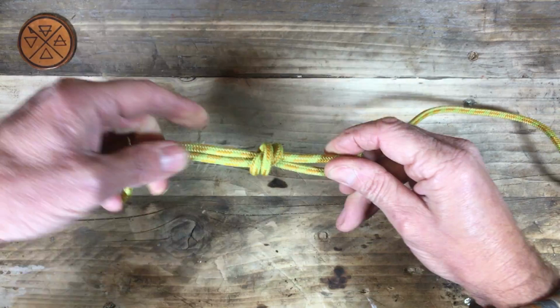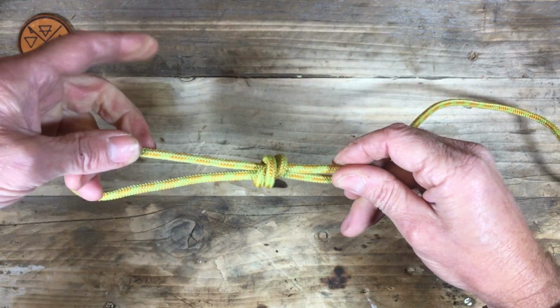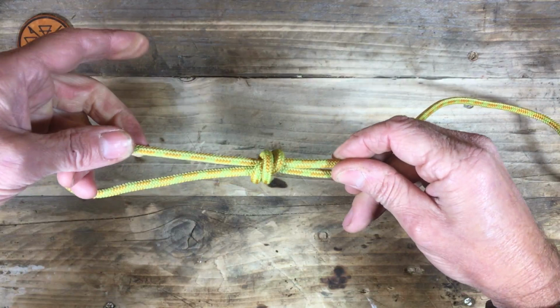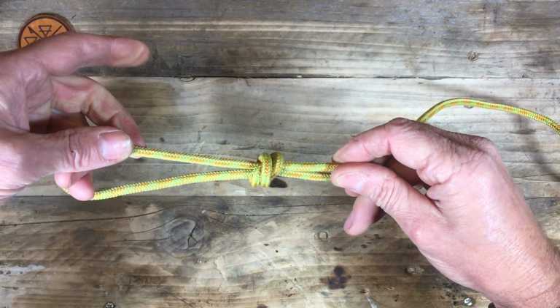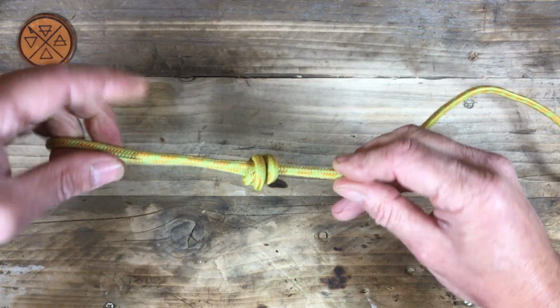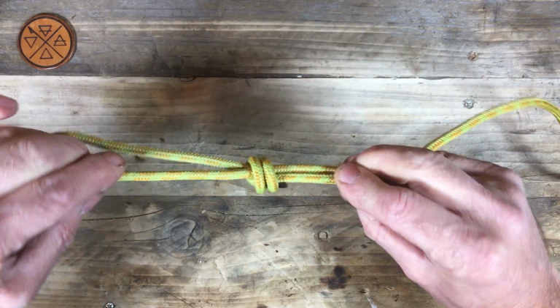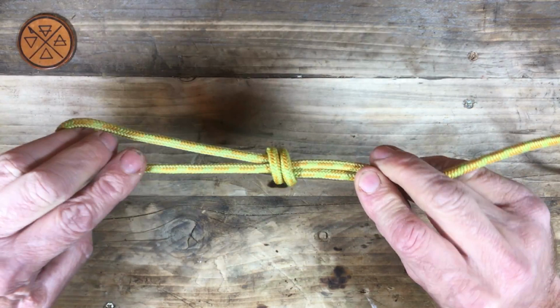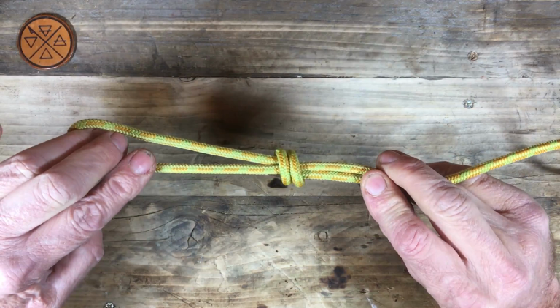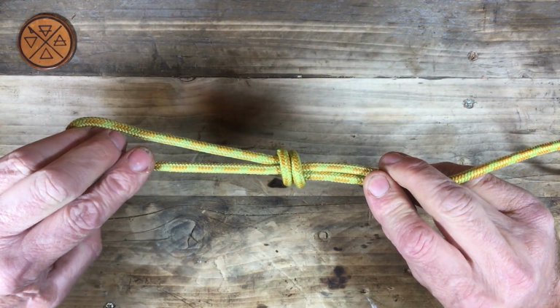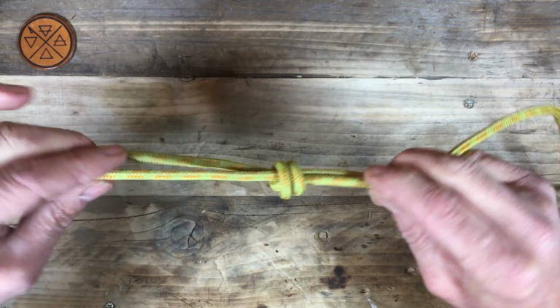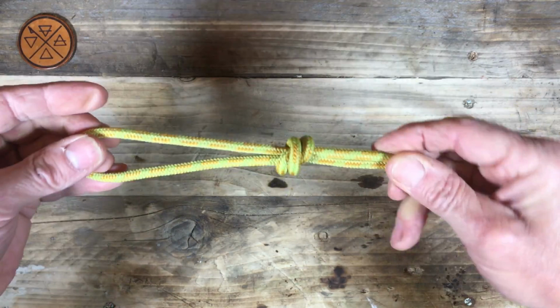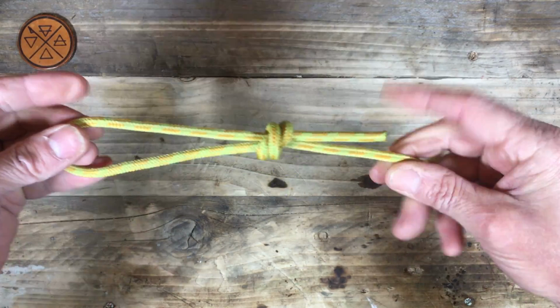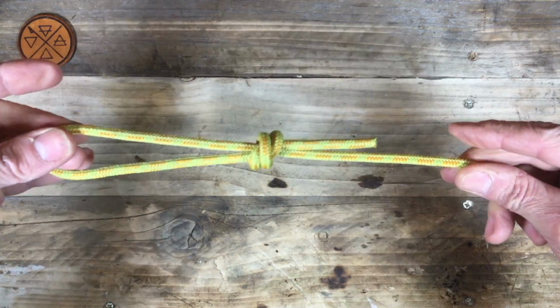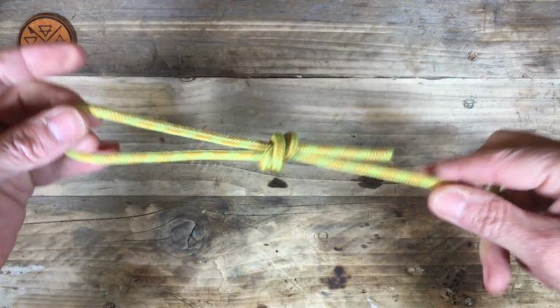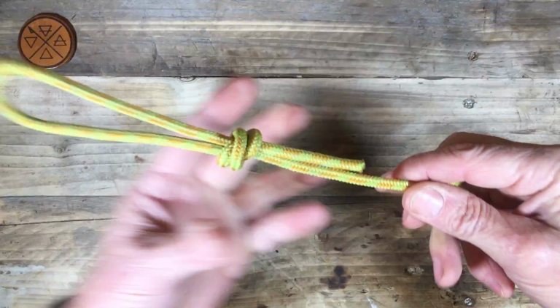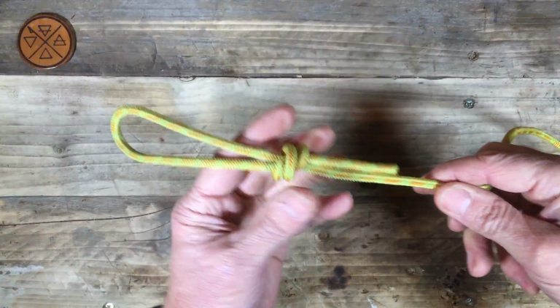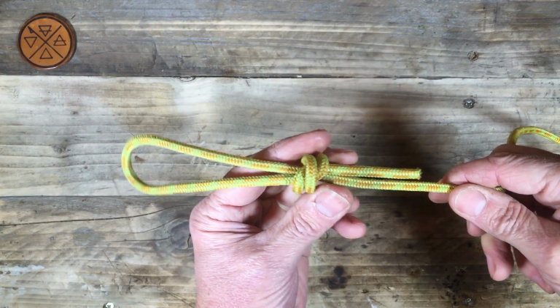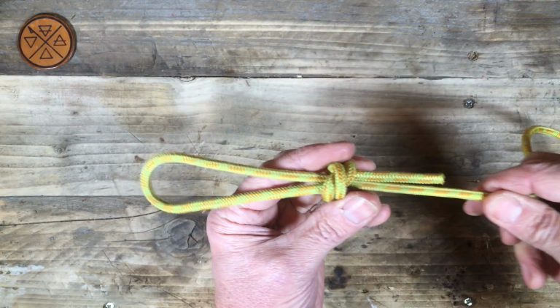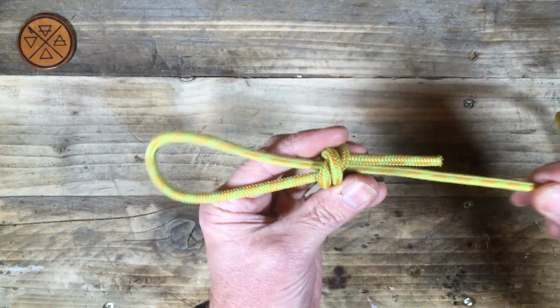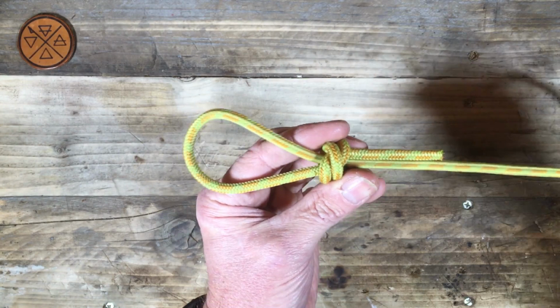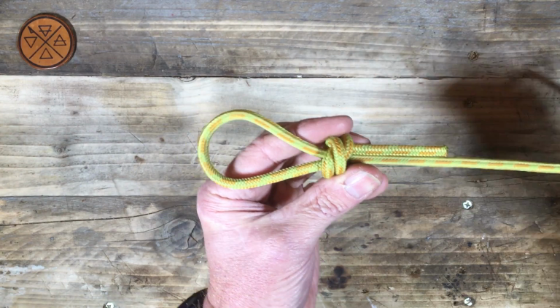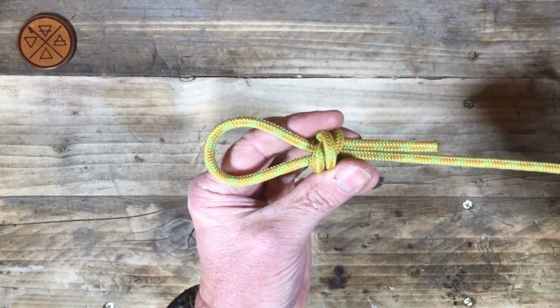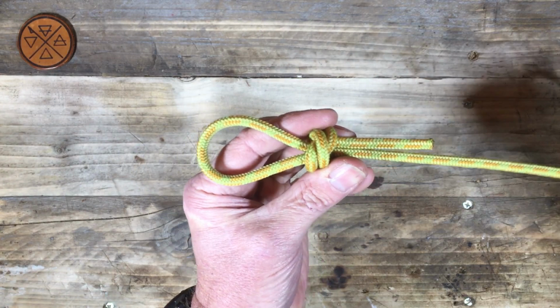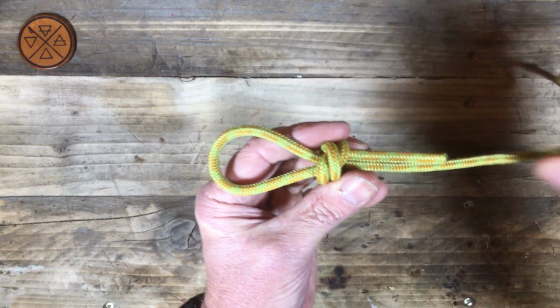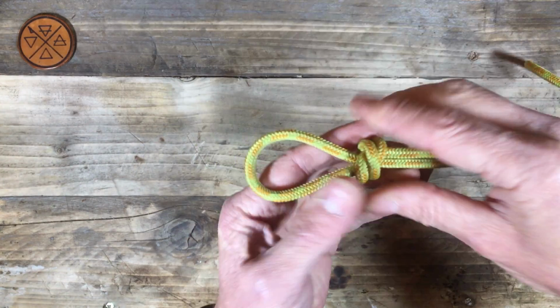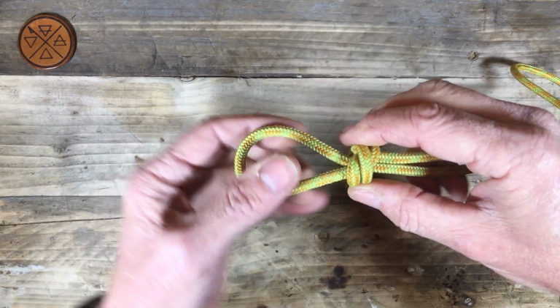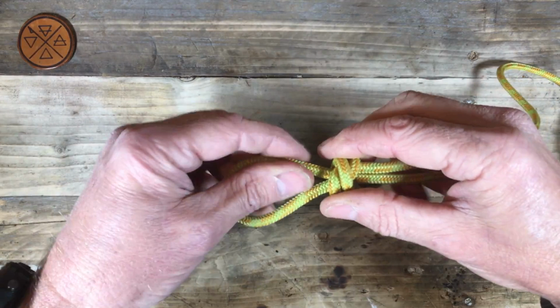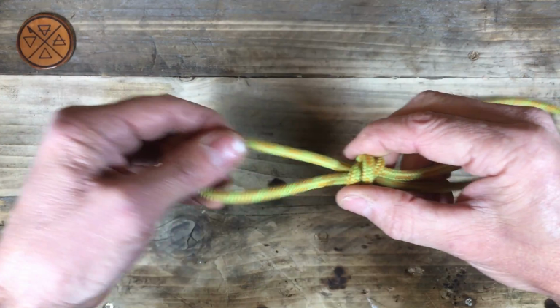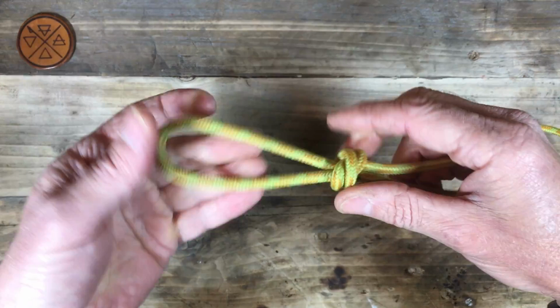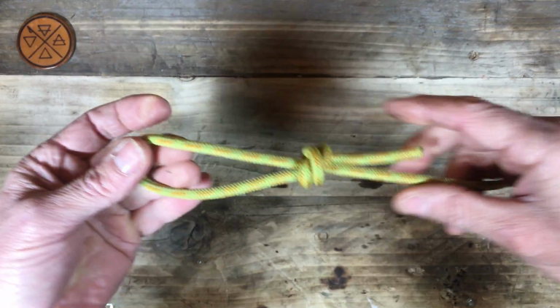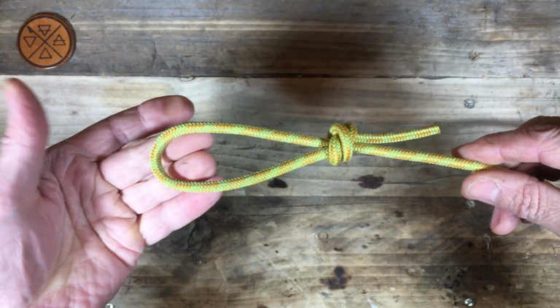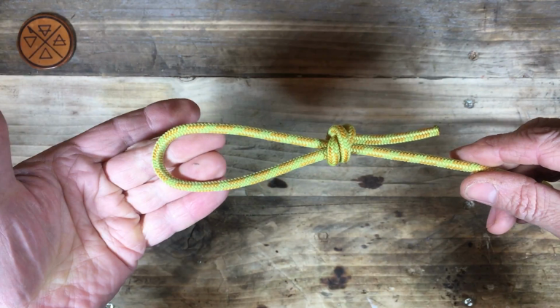The standing part, and we have a sliding noose — scaffold knot.